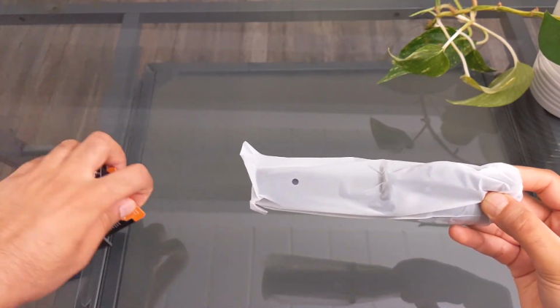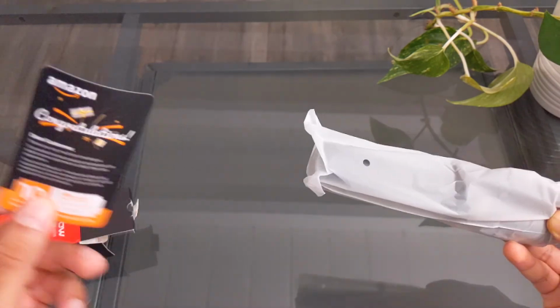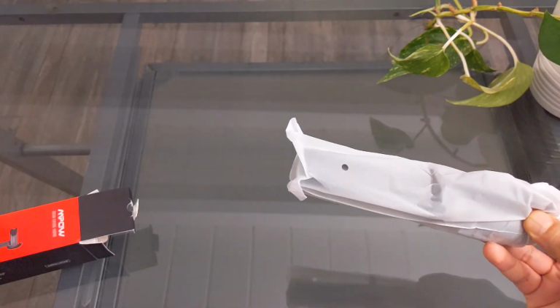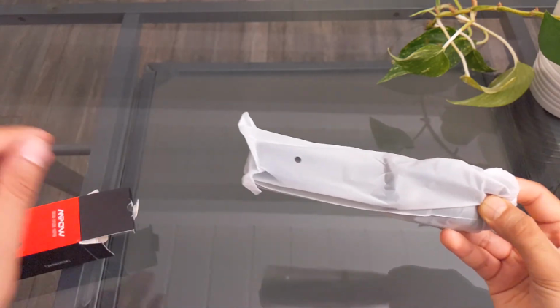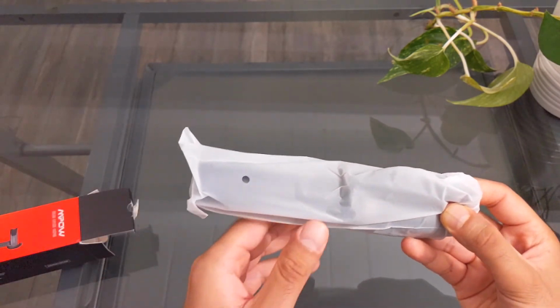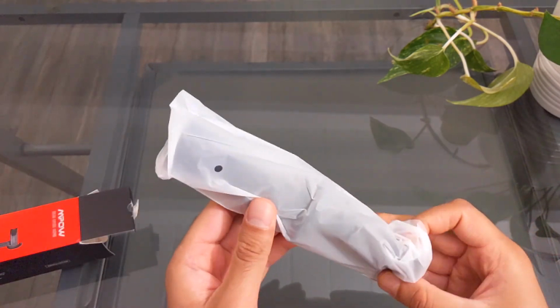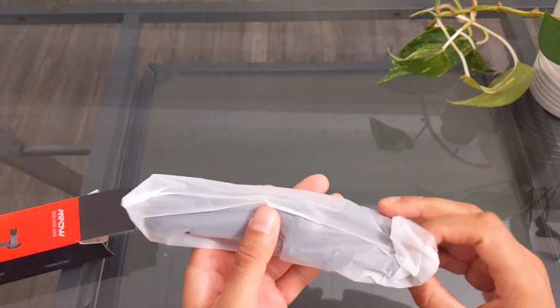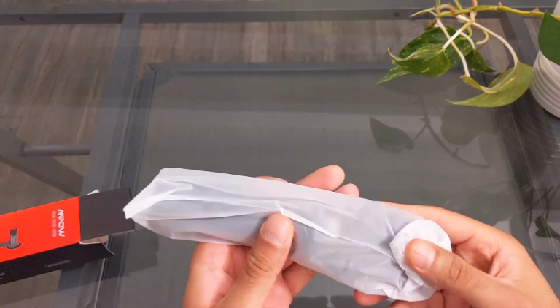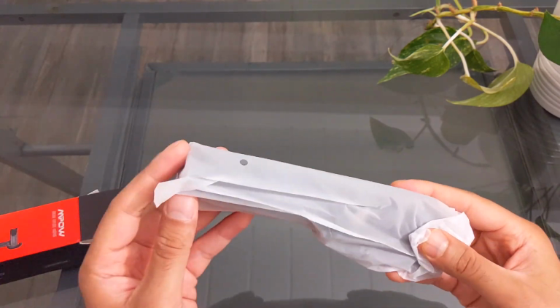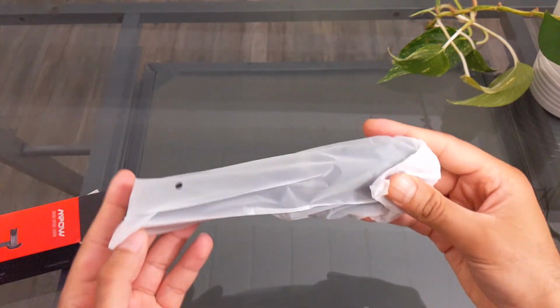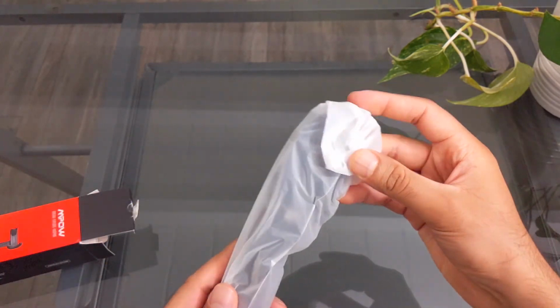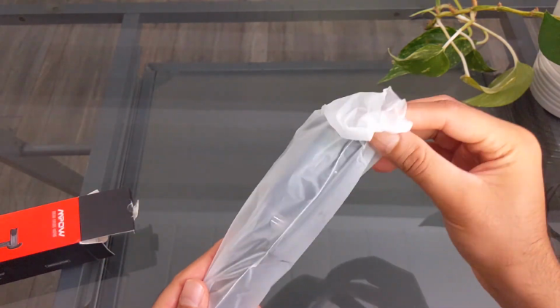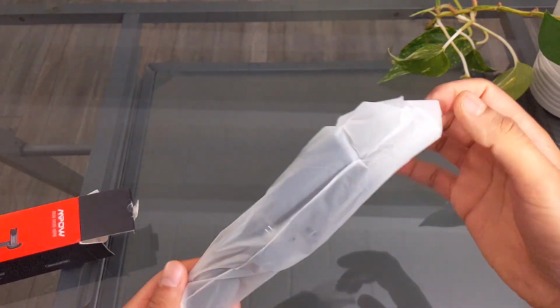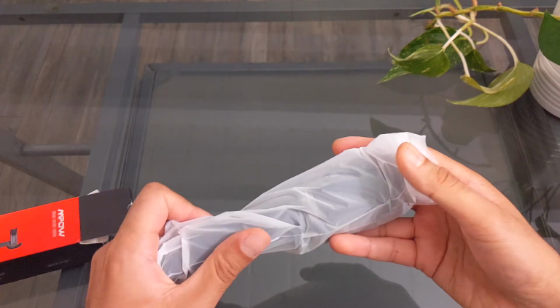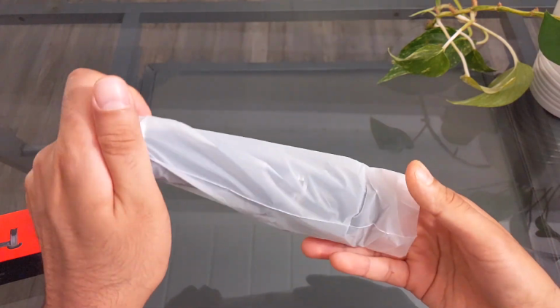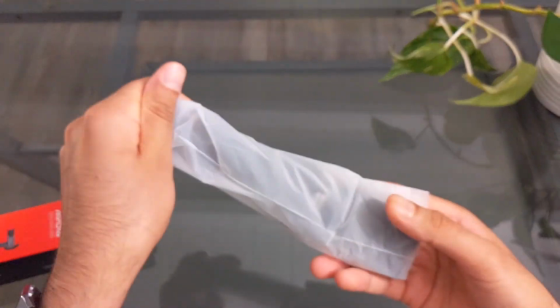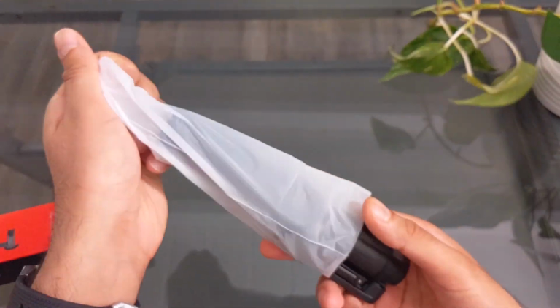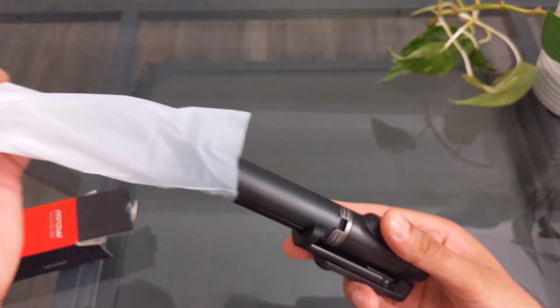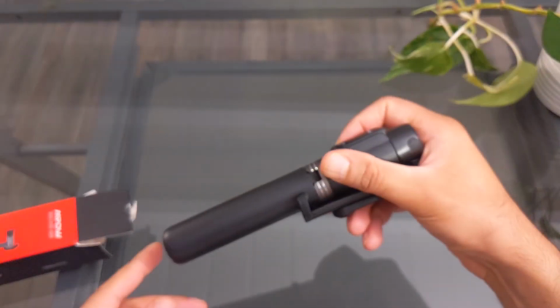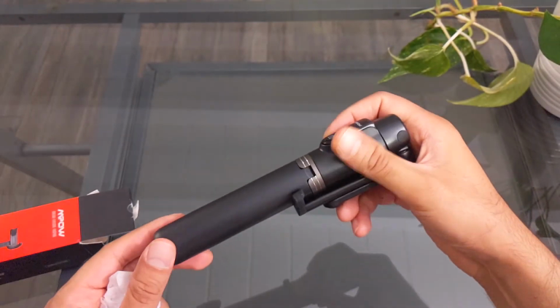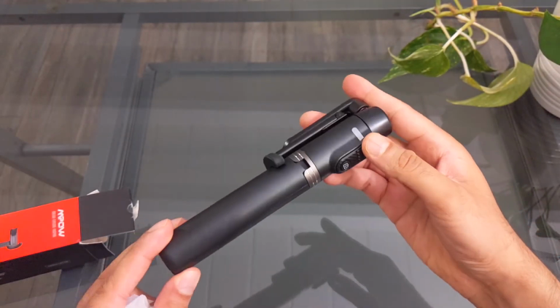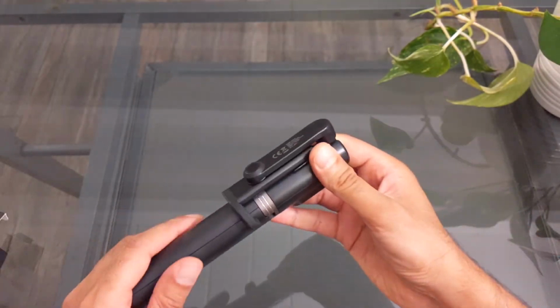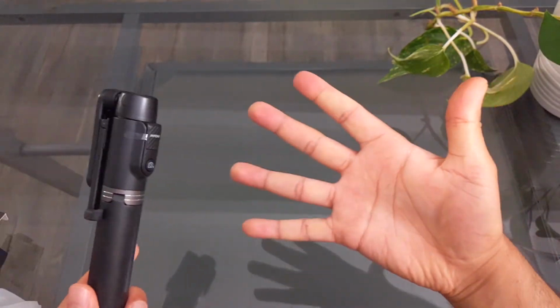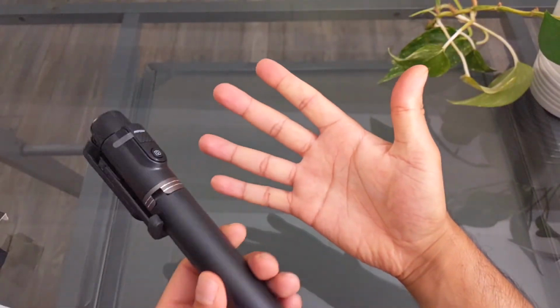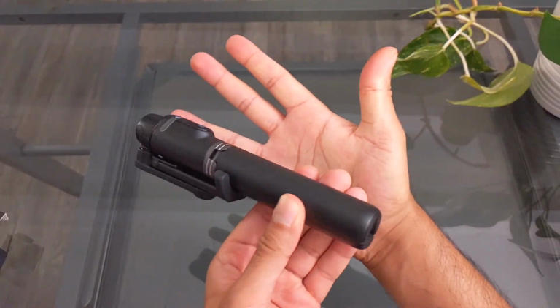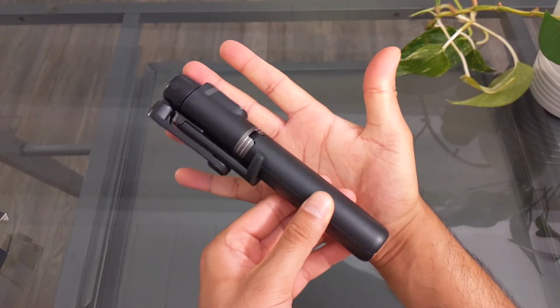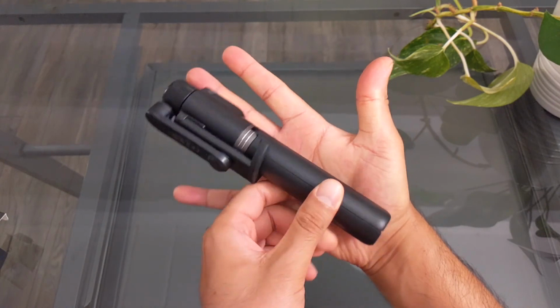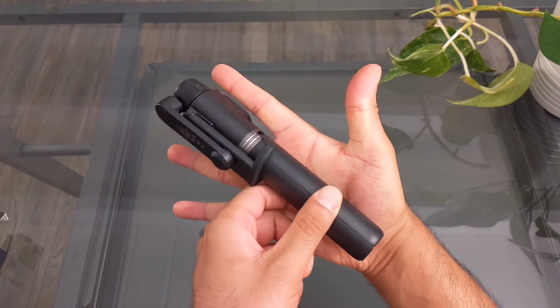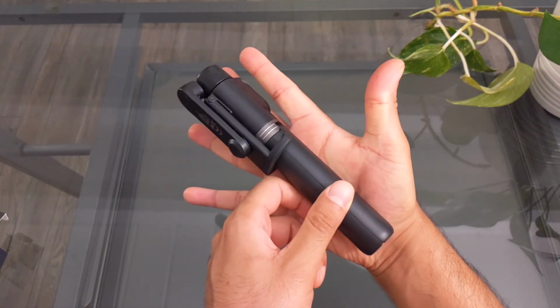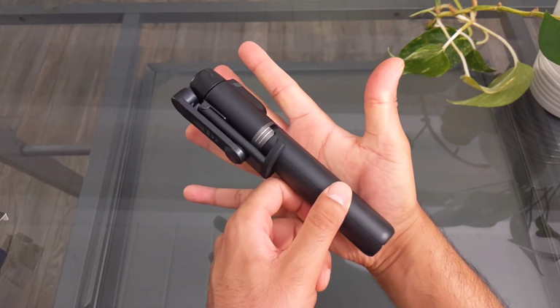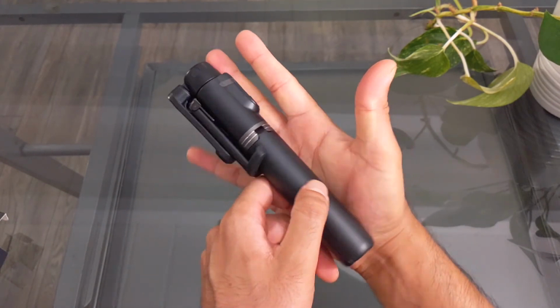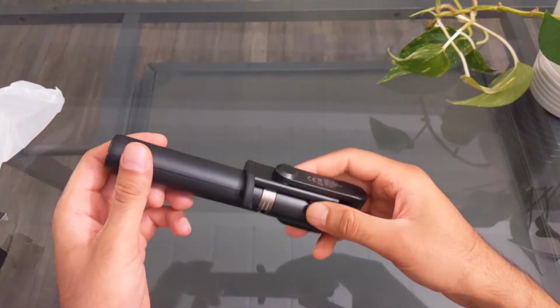There's like a warranty card inside. The item itself is very tight and much more compact than I would have expected — just about the size of my hand. That is pretty cool.